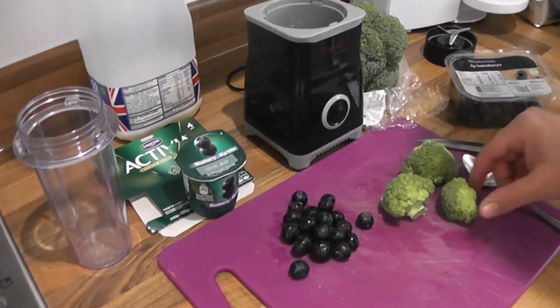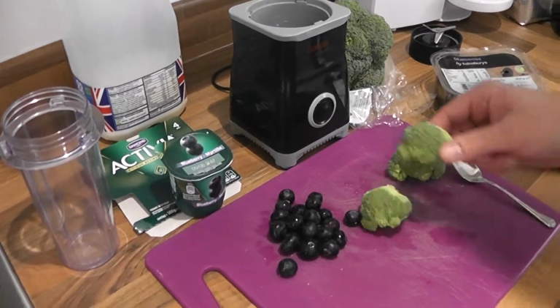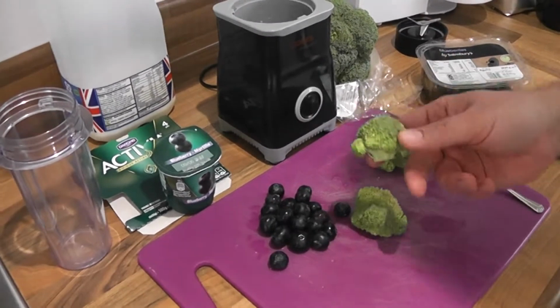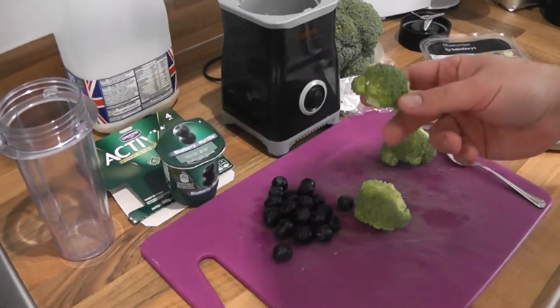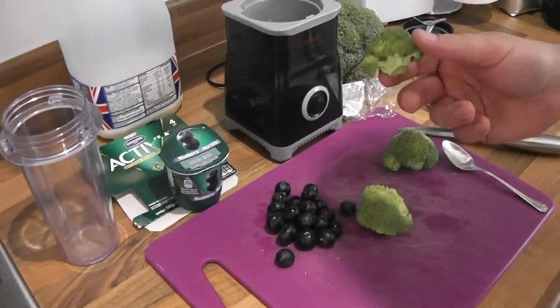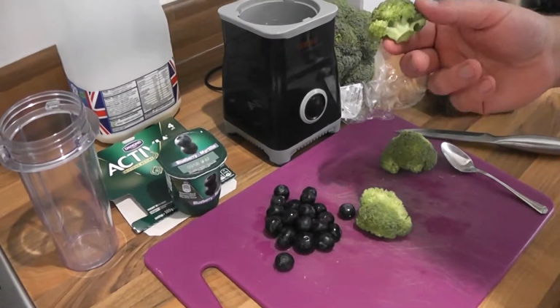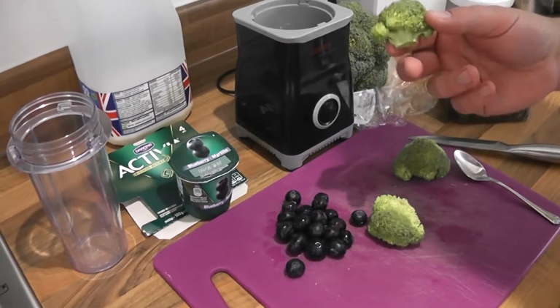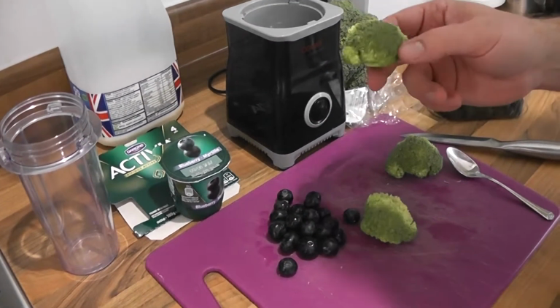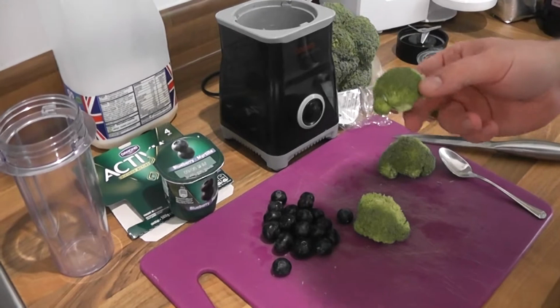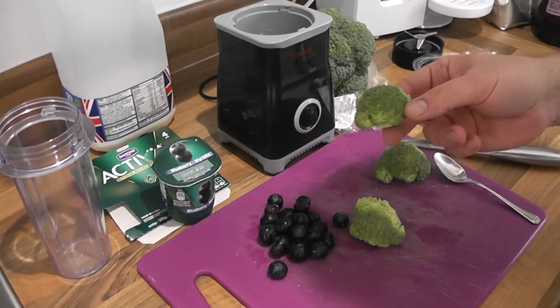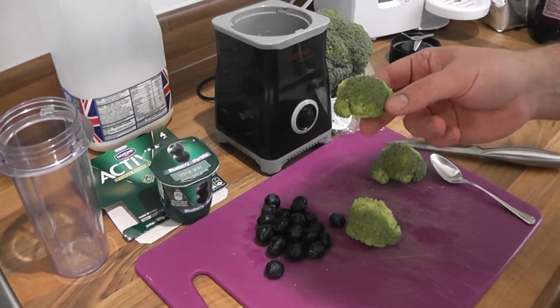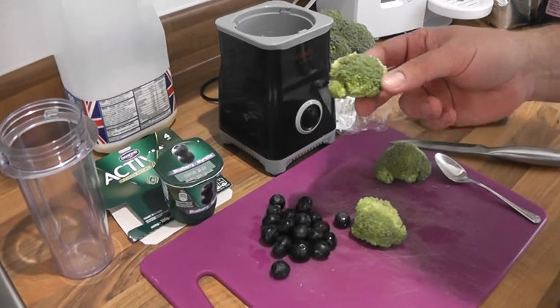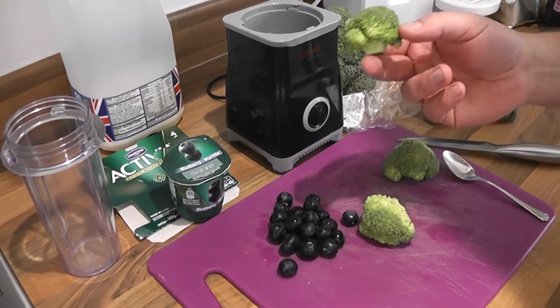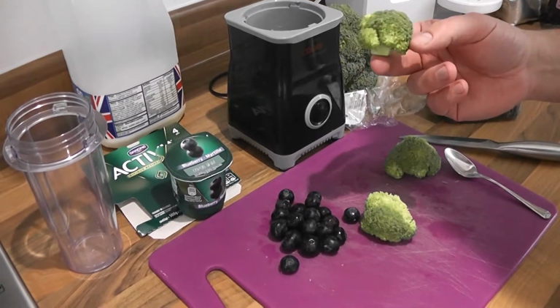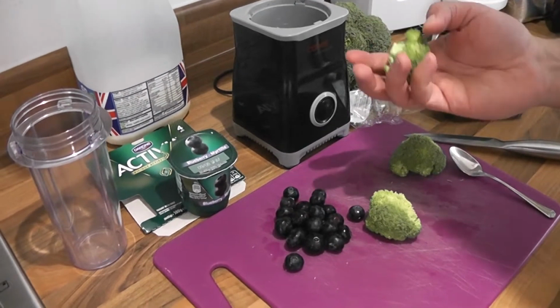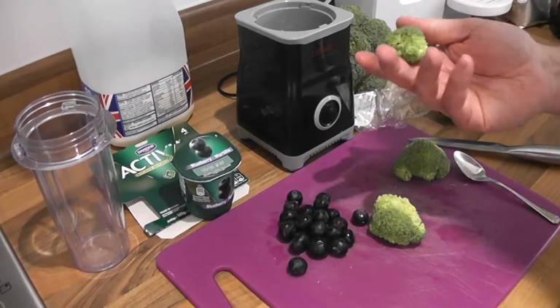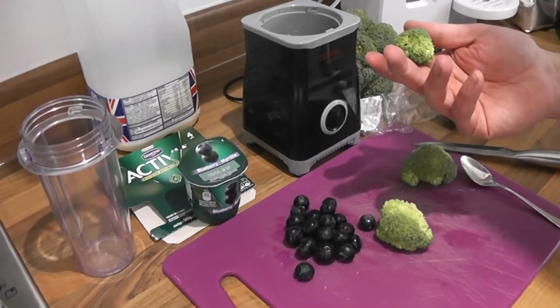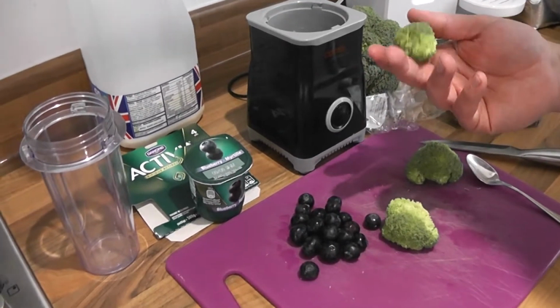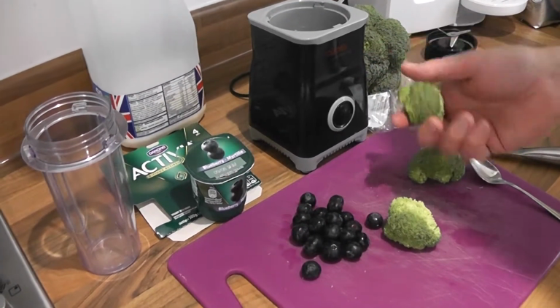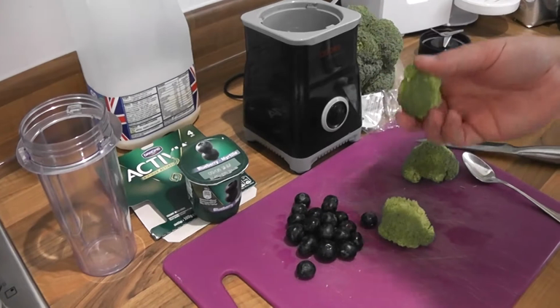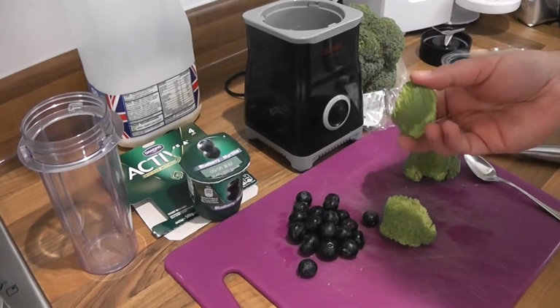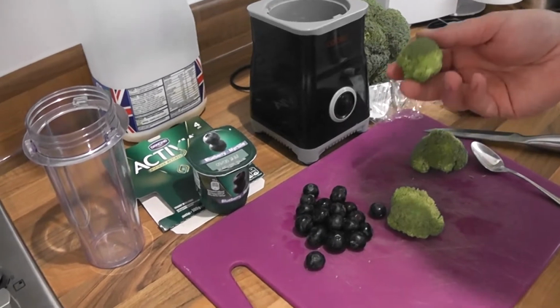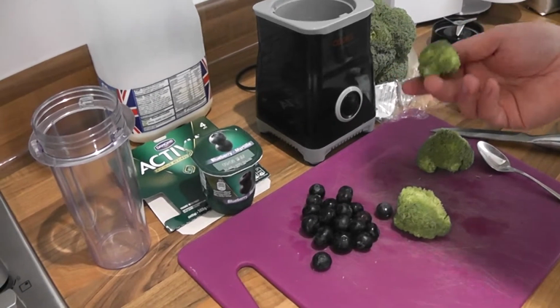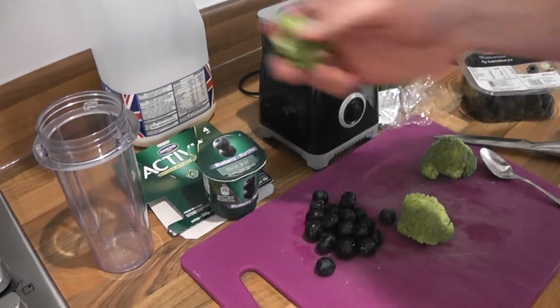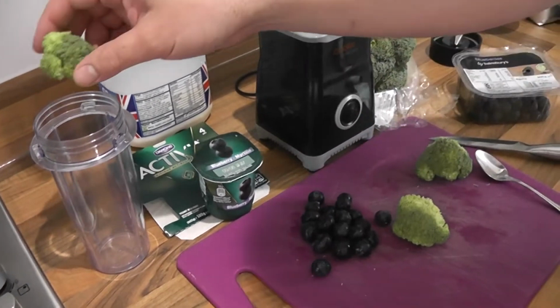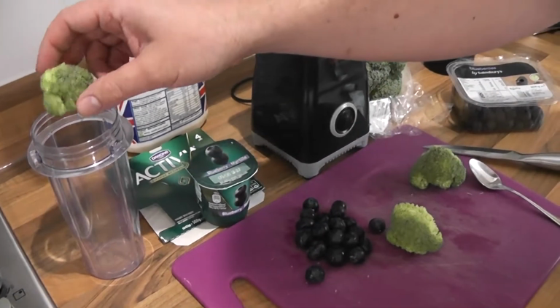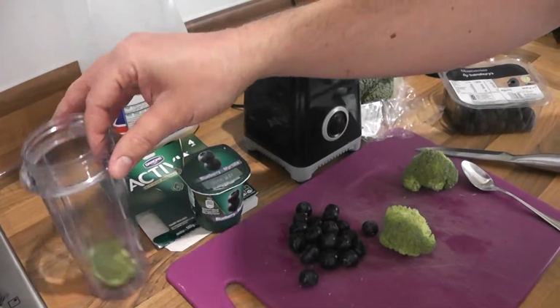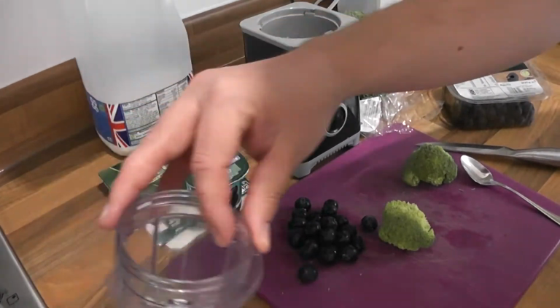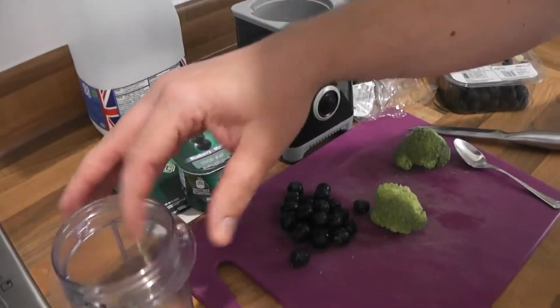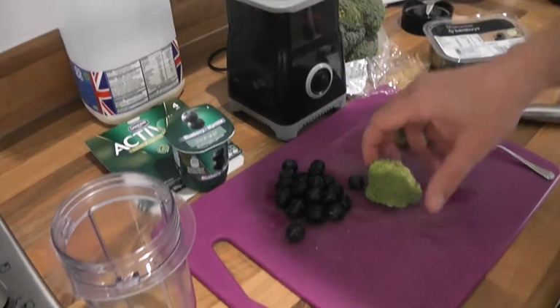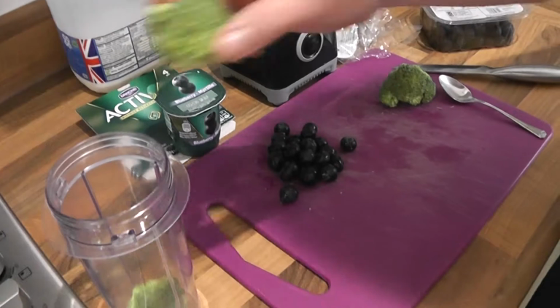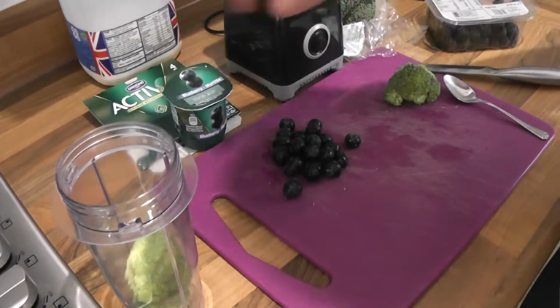And I'm using raw broccoli. The reason I'm using raw broccoli is because if you cook broccoli, you kind of lose the nutrients. So I'm going to try and keep all the nutrients as possible in my smoothie. So I'm going to put my broccoli in.